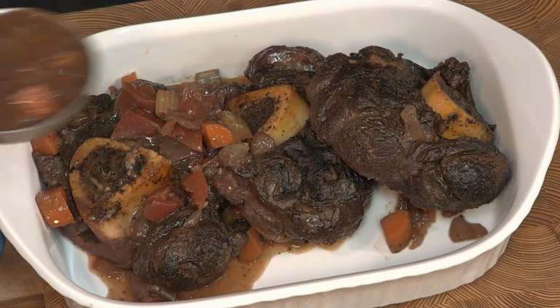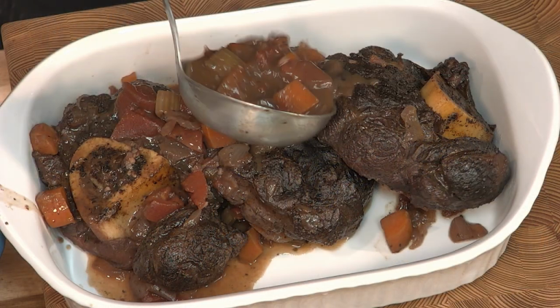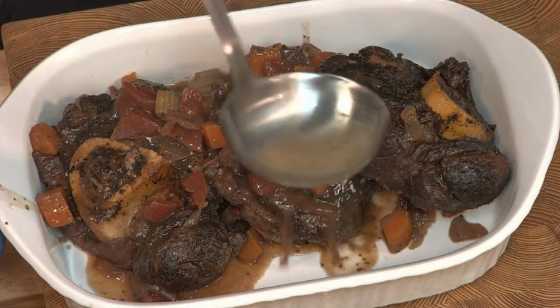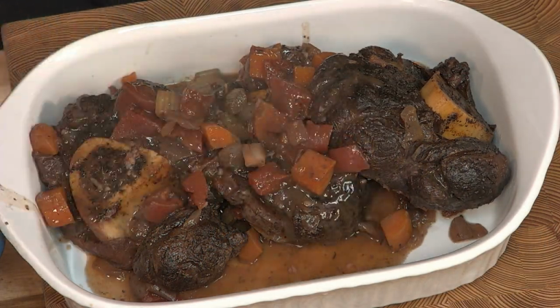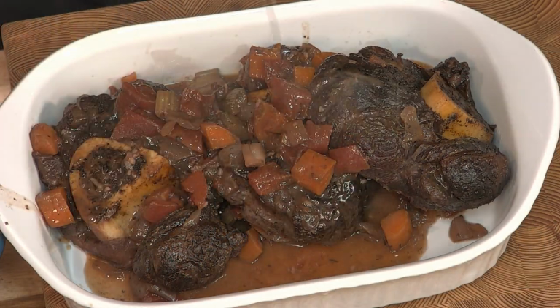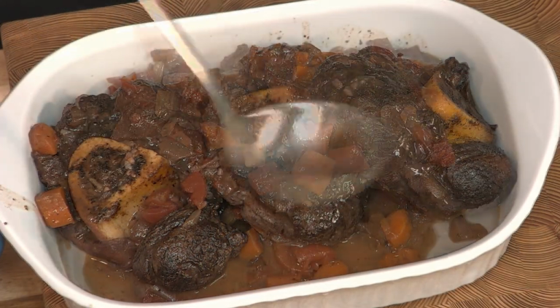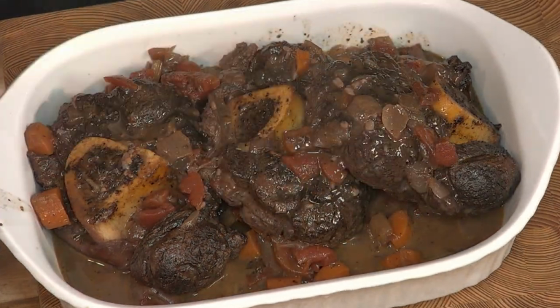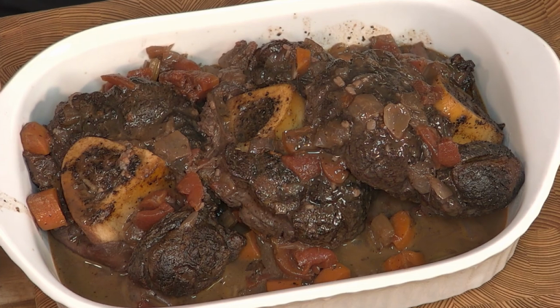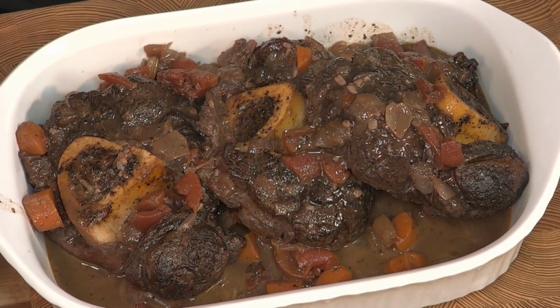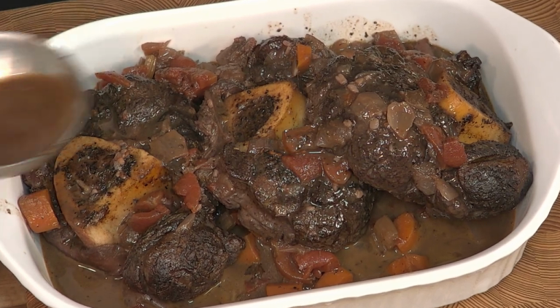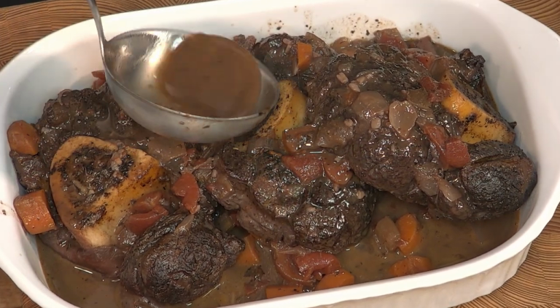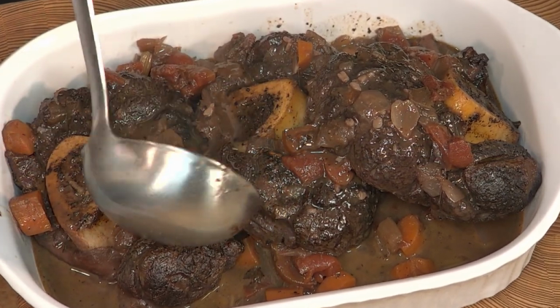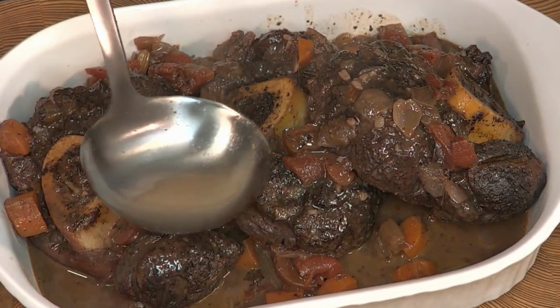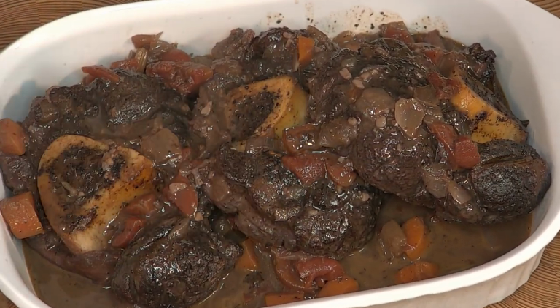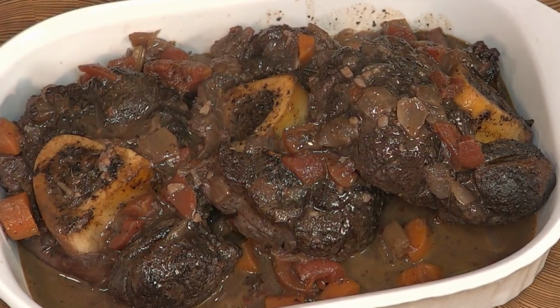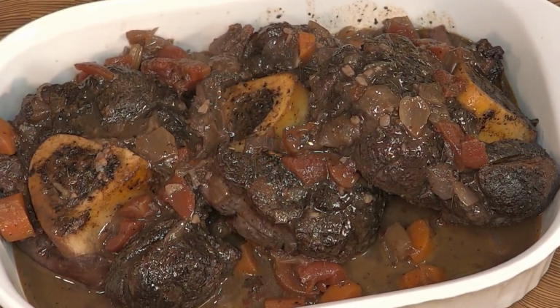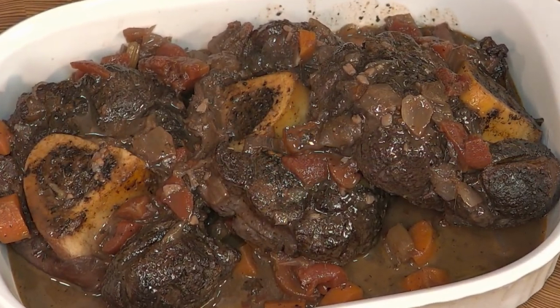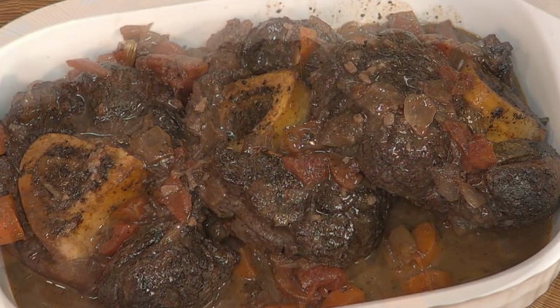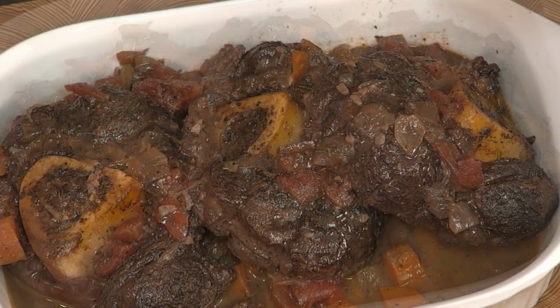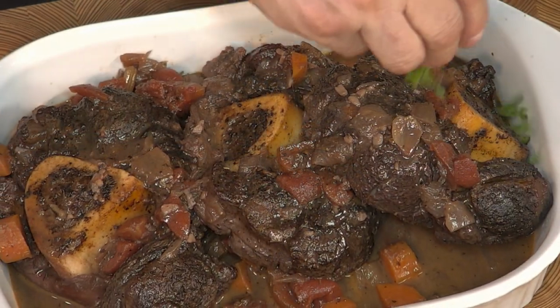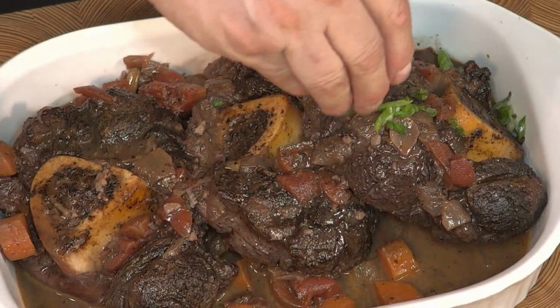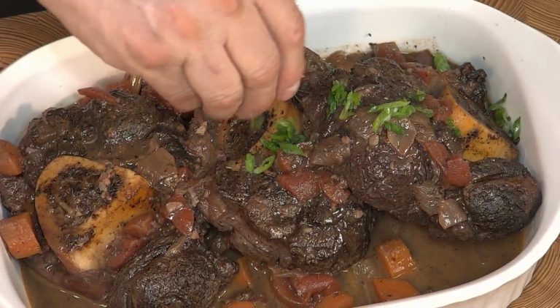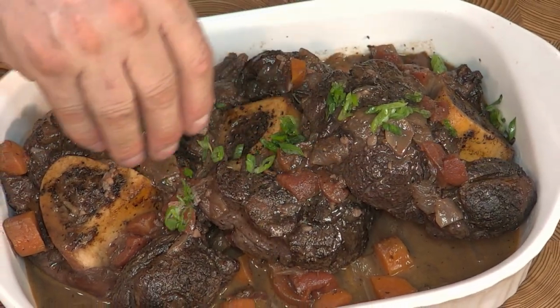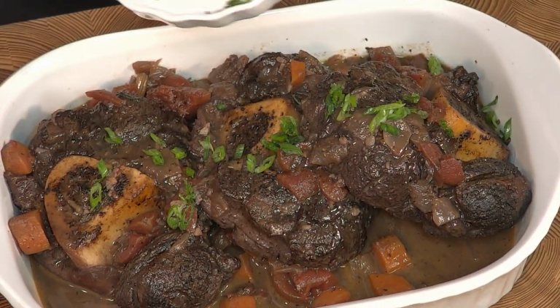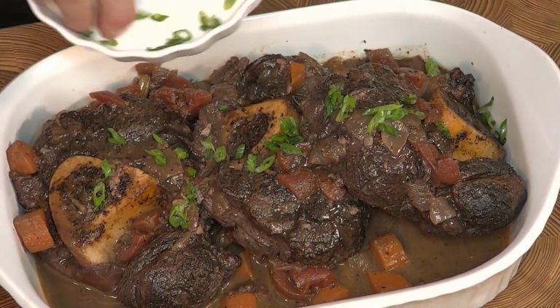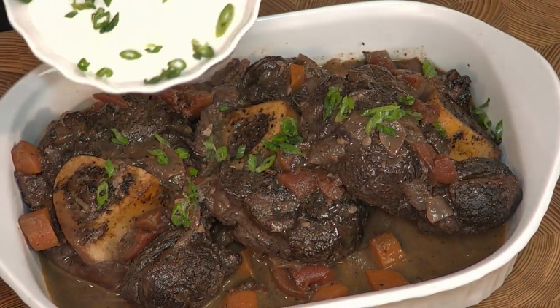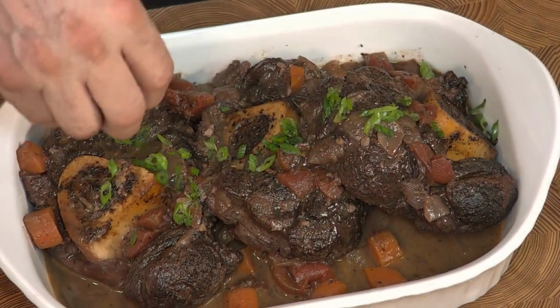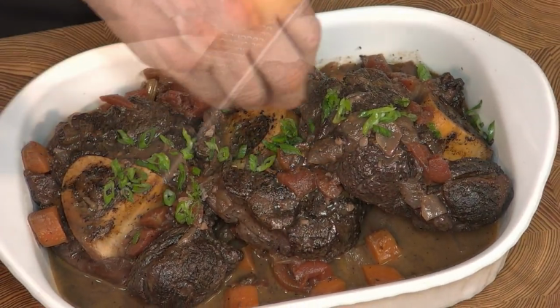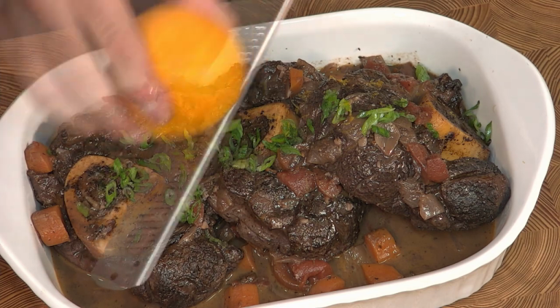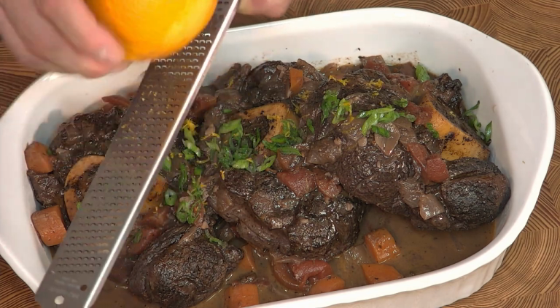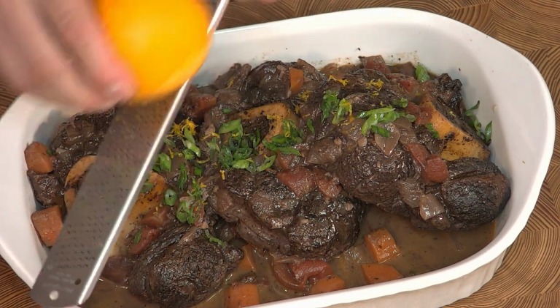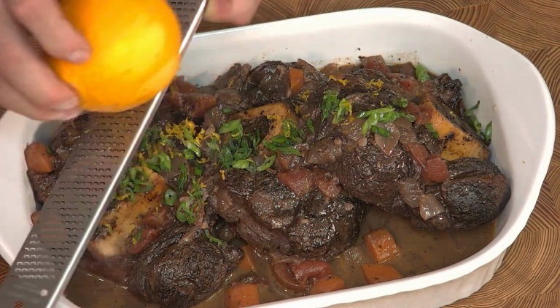Now this sauce is a little bit thin. If you want it thicker, just reduce it down by putting it on the stove and let it cook for about five more minutes. I've added the sauce and now I just need to add some garnish — I've got some sliced green onions and some orange zest.